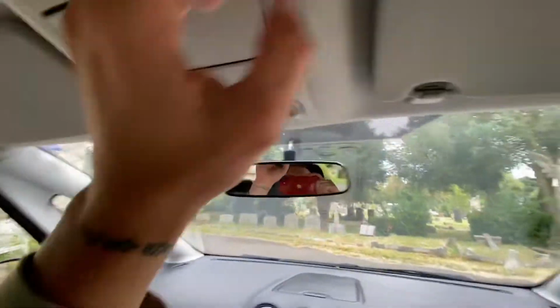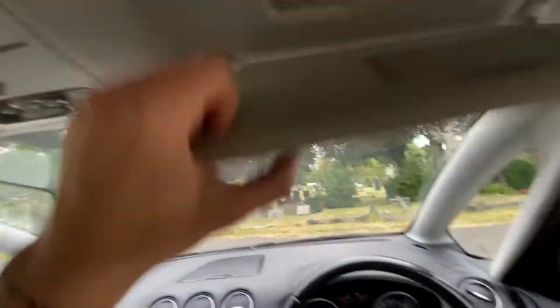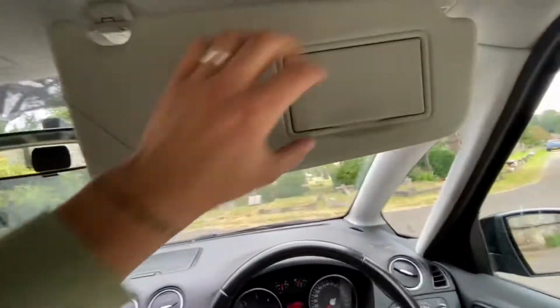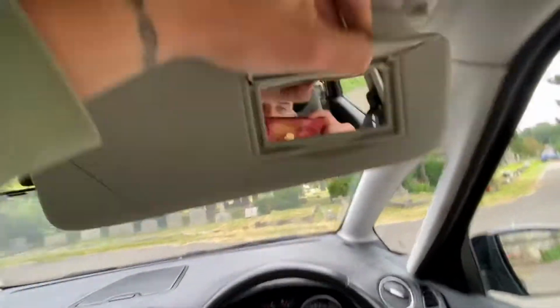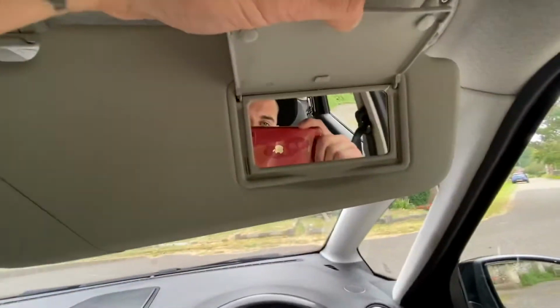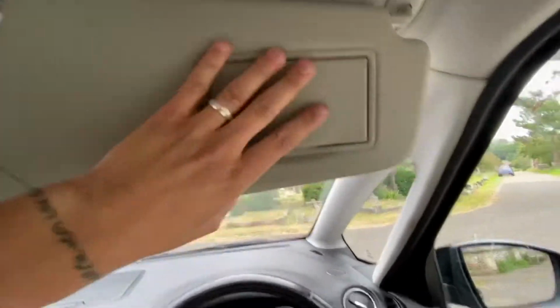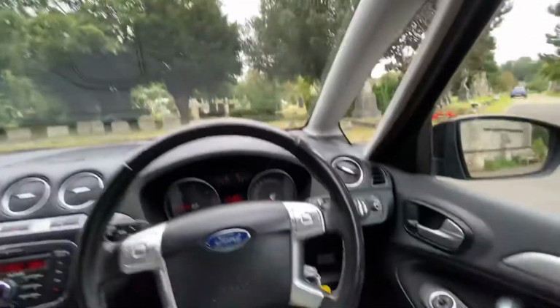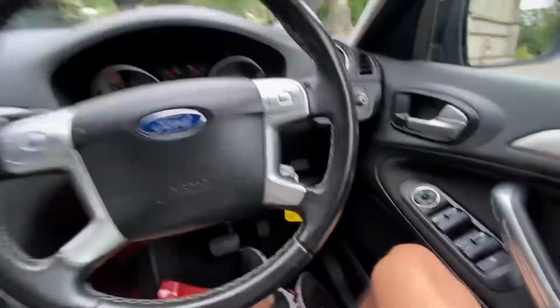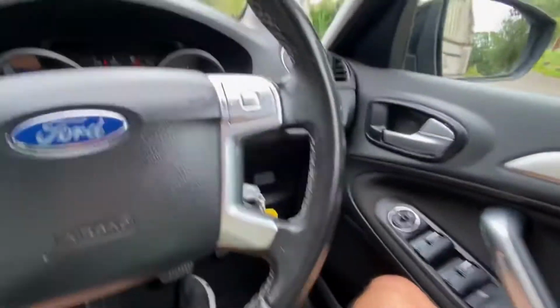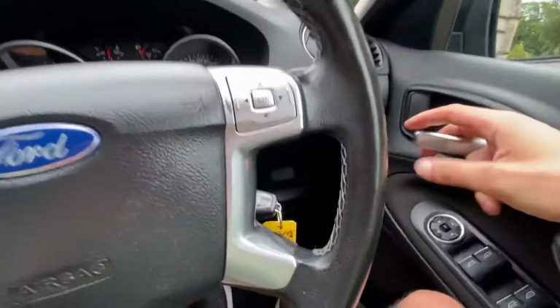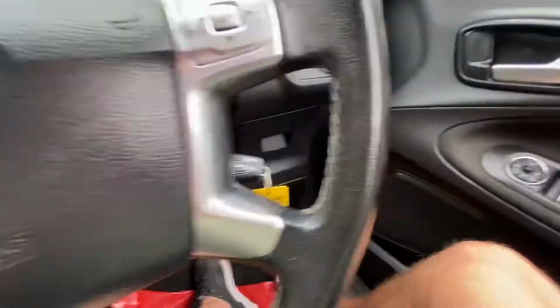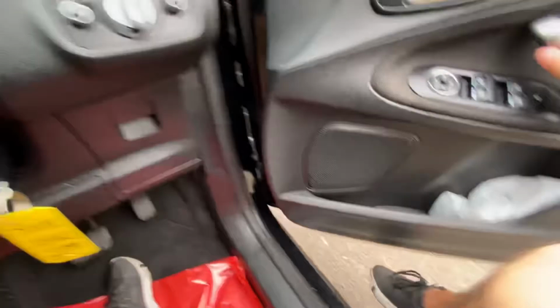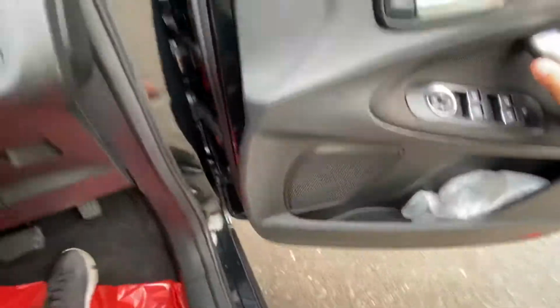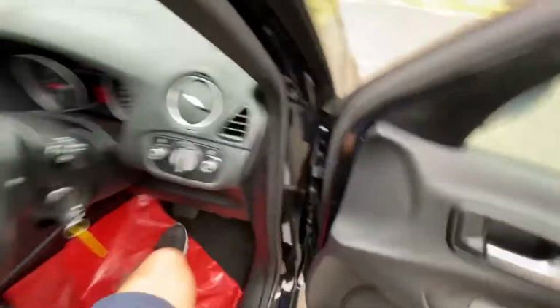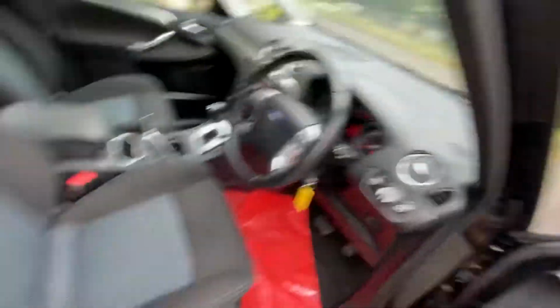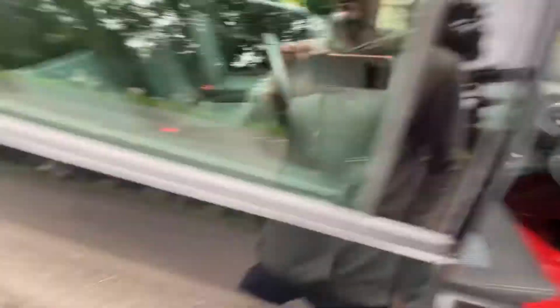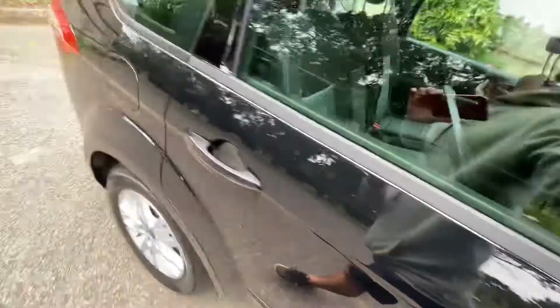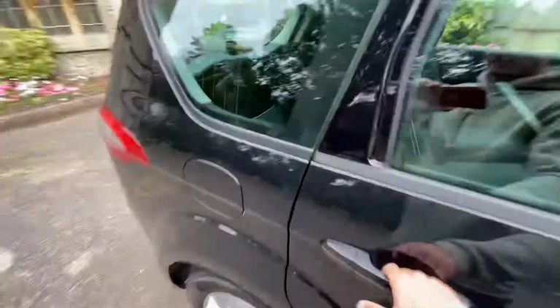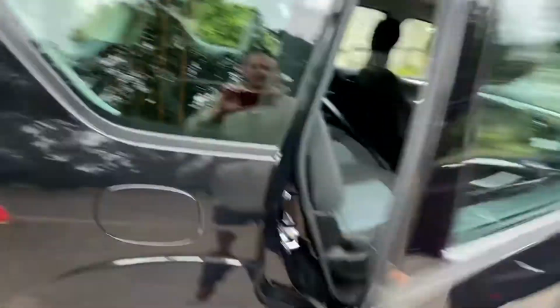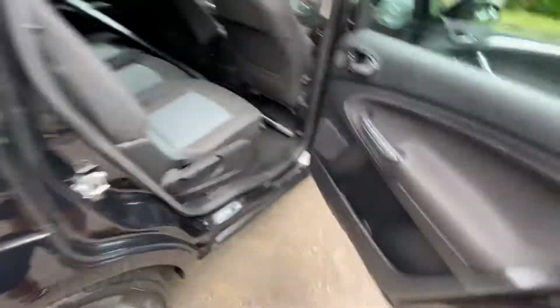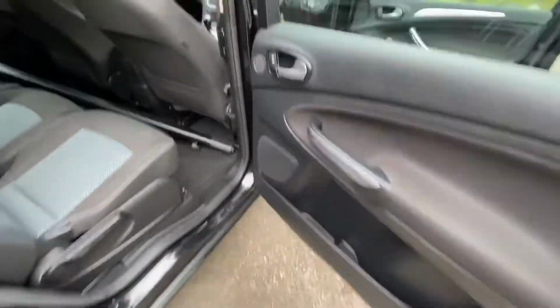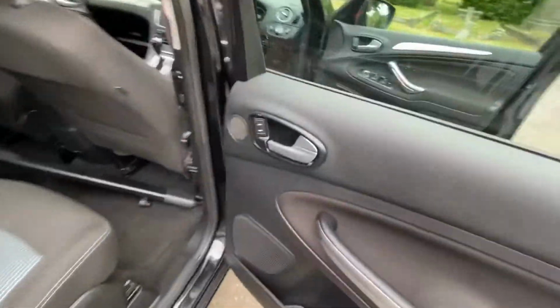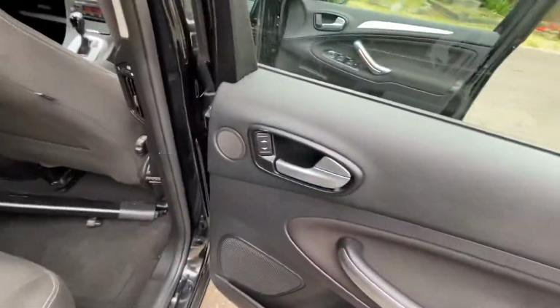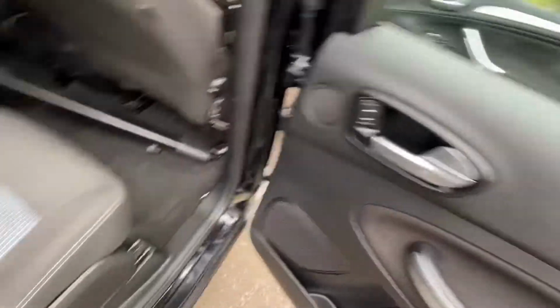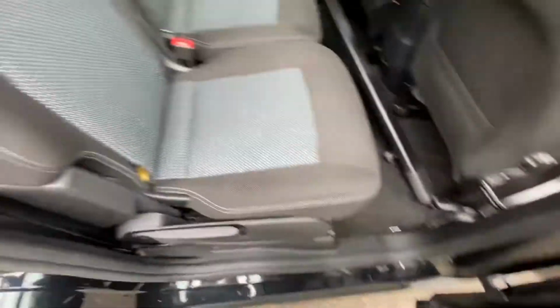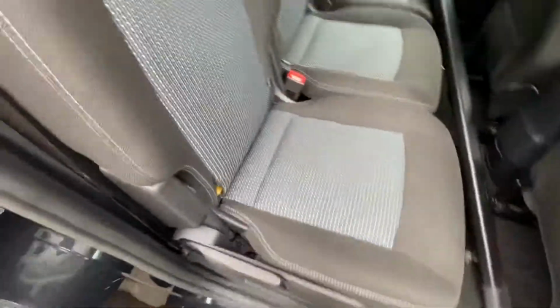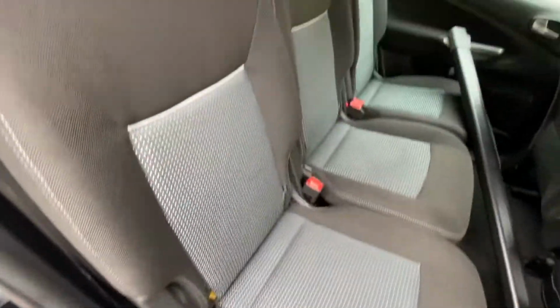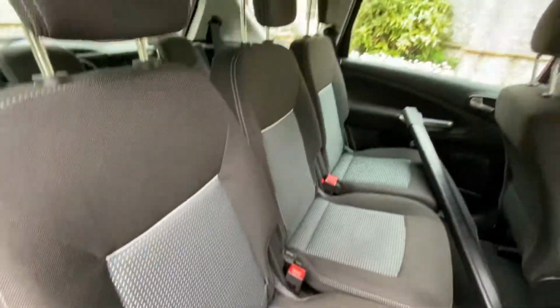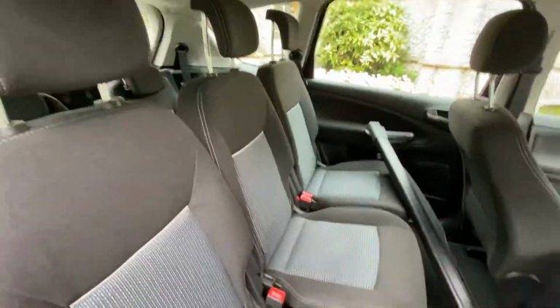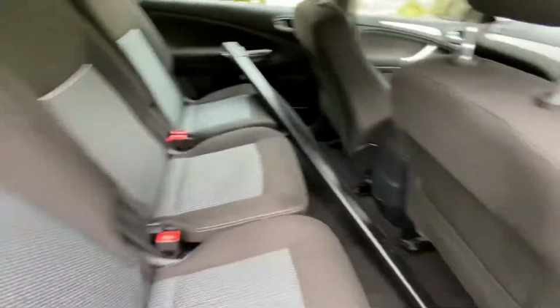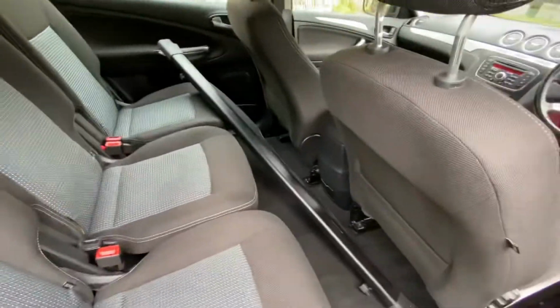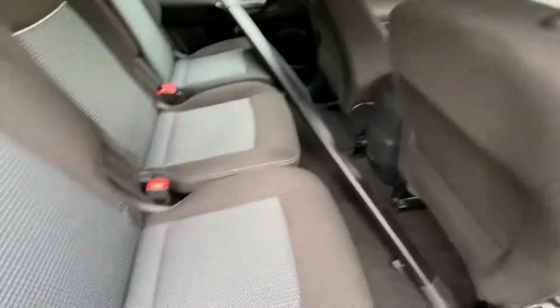Also features a sunglasses holder, vanity mirror, and rear shade. Electric windows in the back, isofix bases on three separate seats, and there's the parcel shelf.